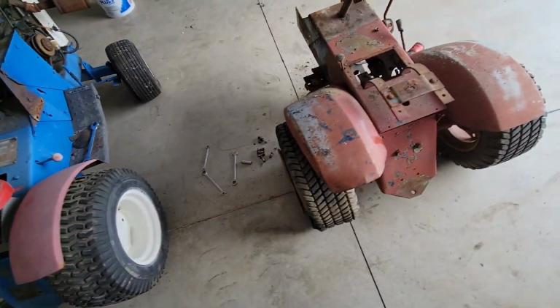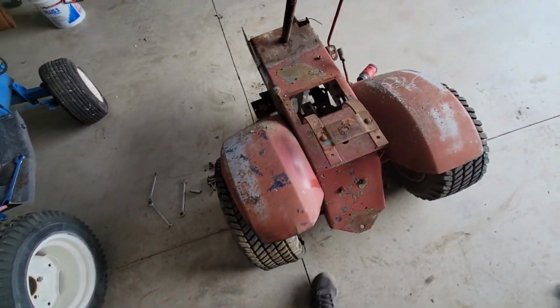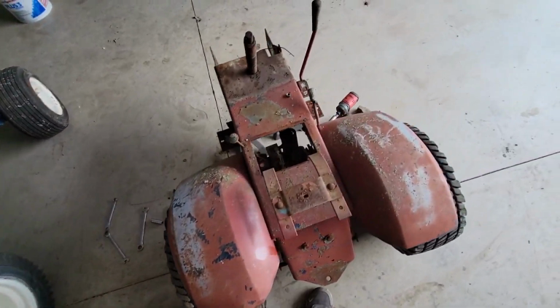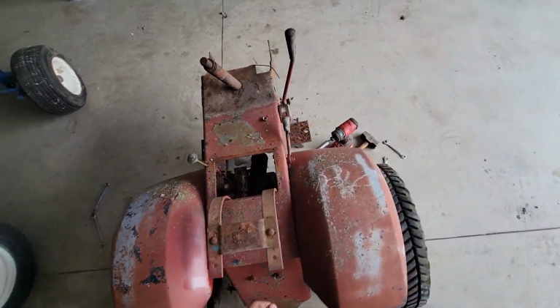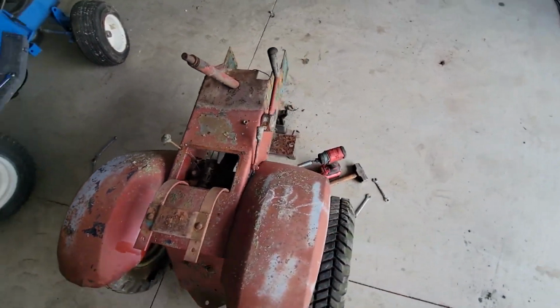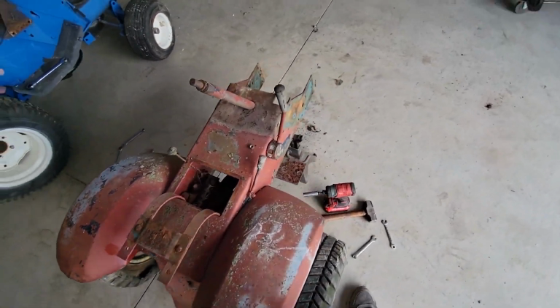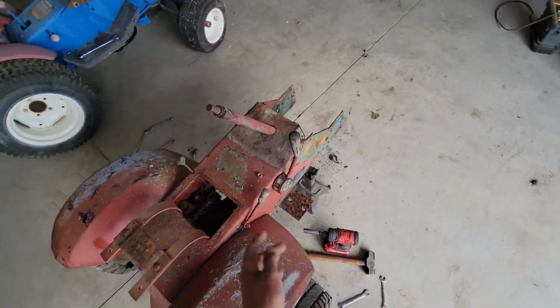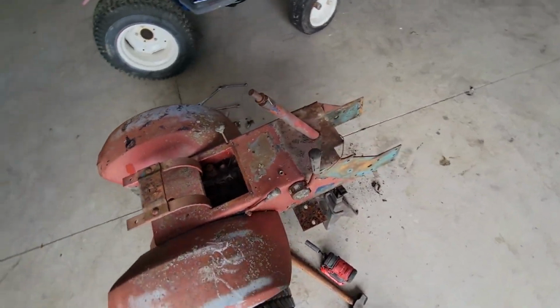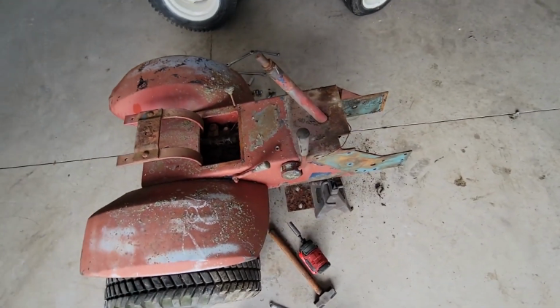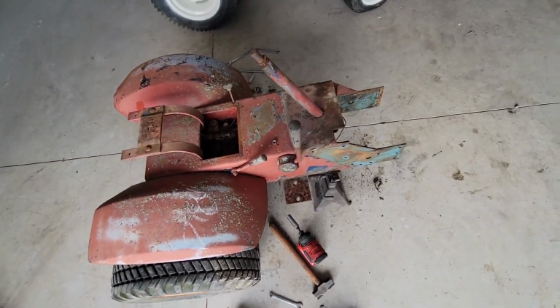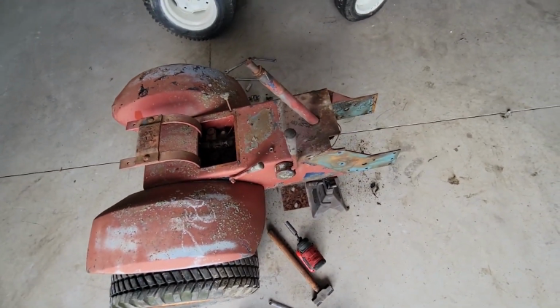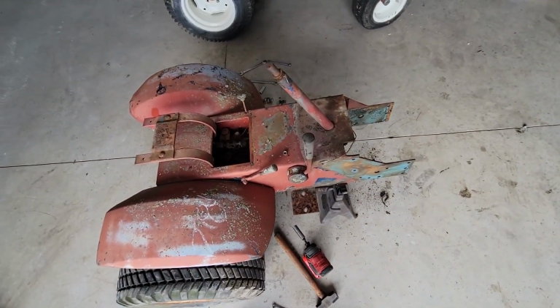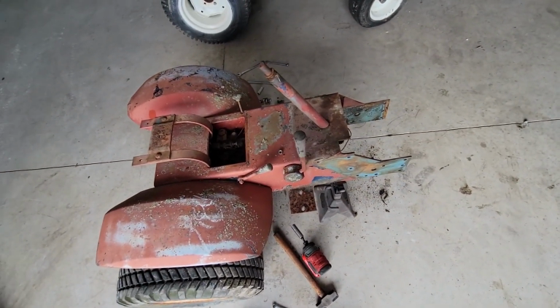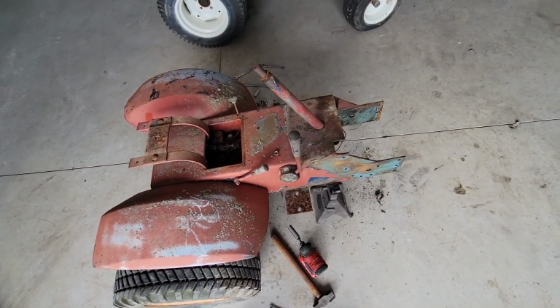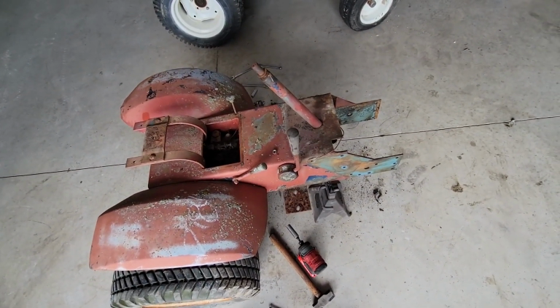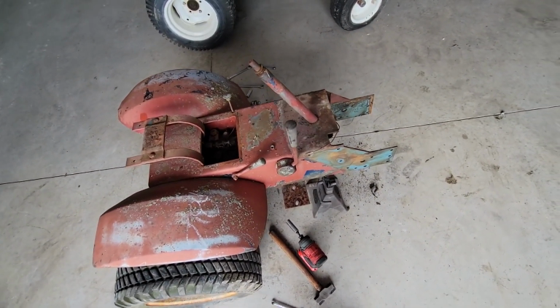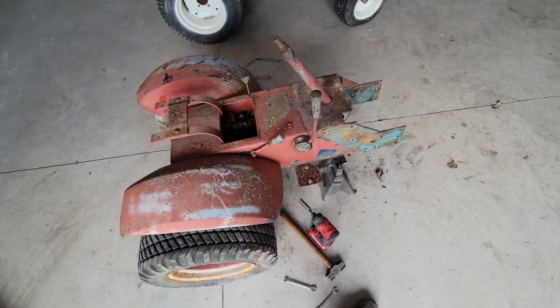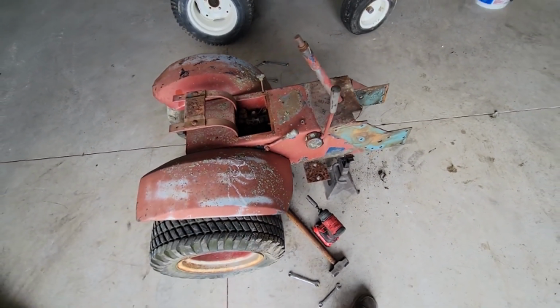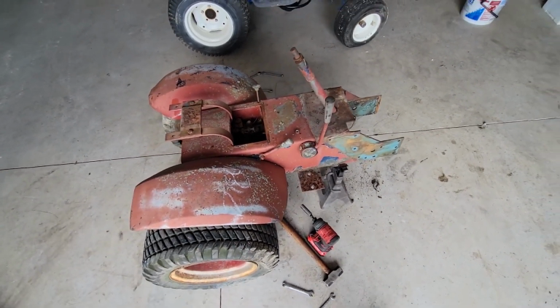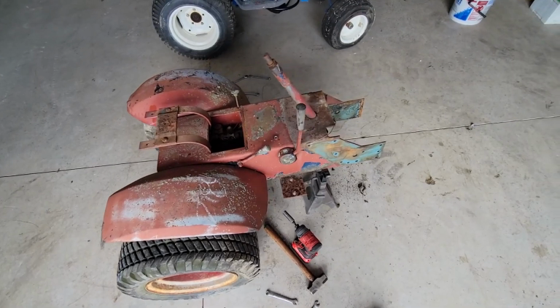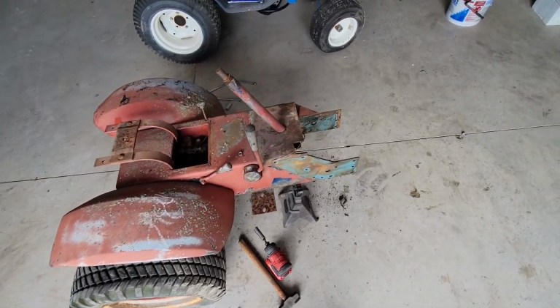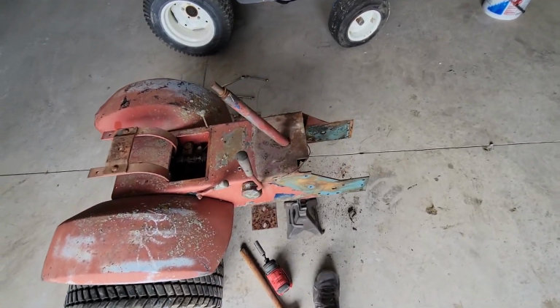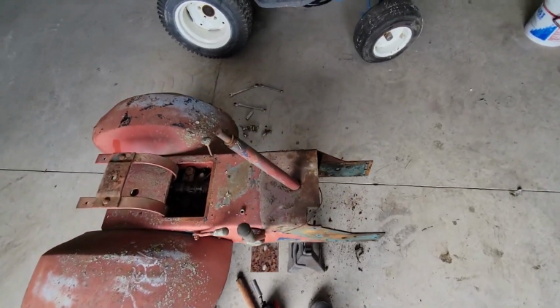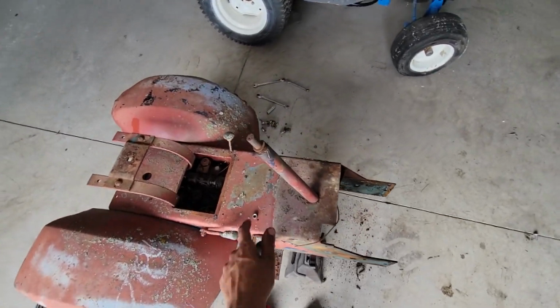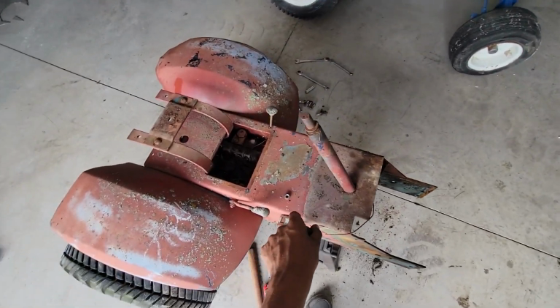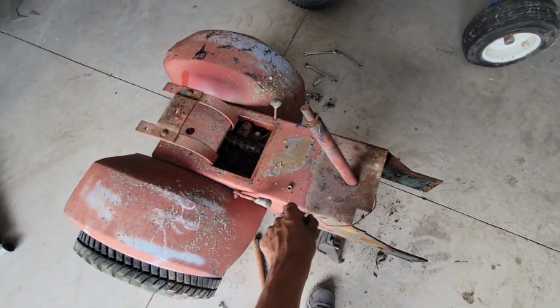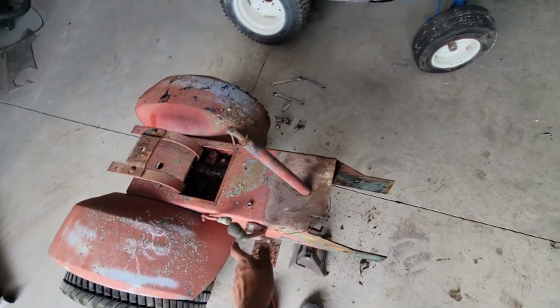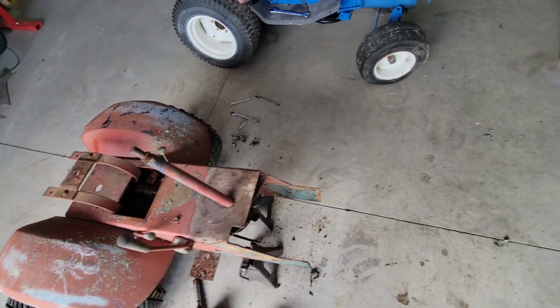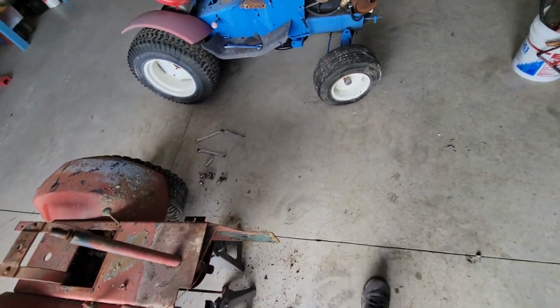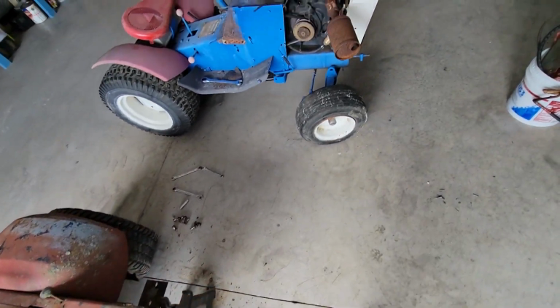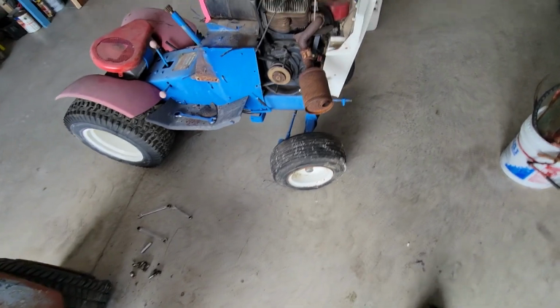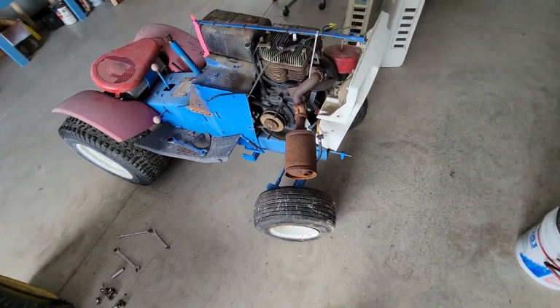I just got the fluid drained out of the rear end just before I split it in half. It had really nice looking red automatic transmission fluid, which was kind of weird because it's not actually what they're supposed to have — but it would work.